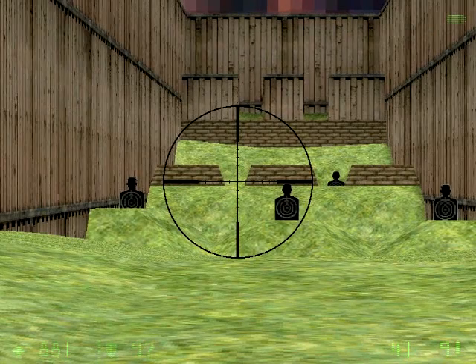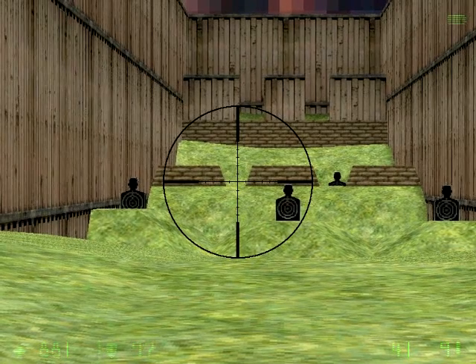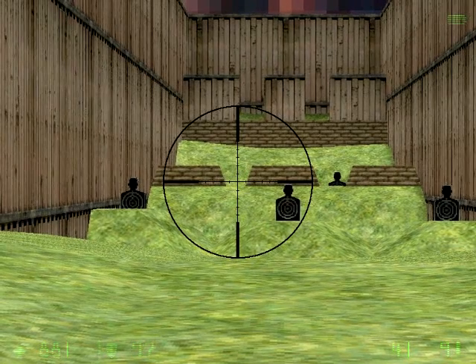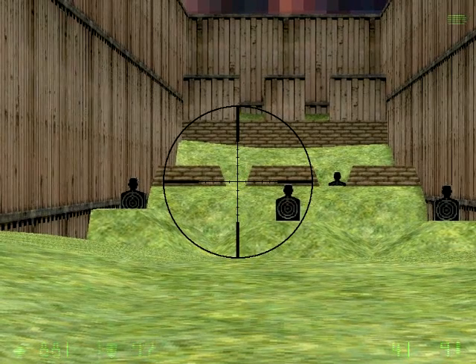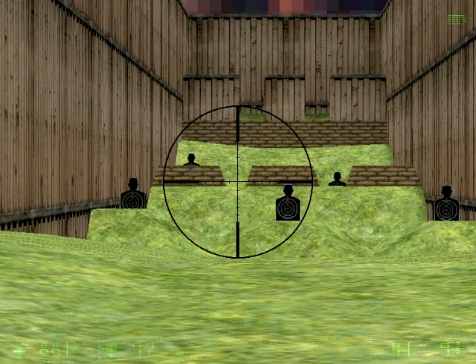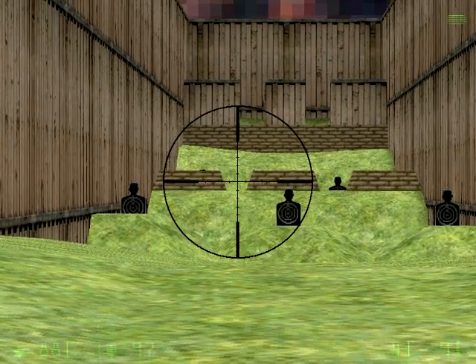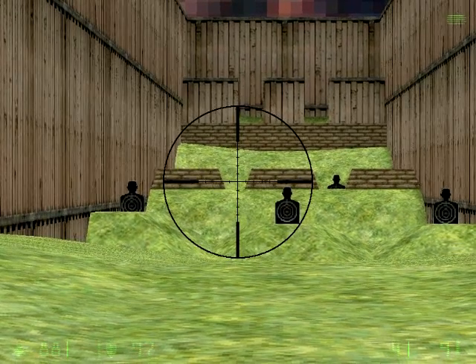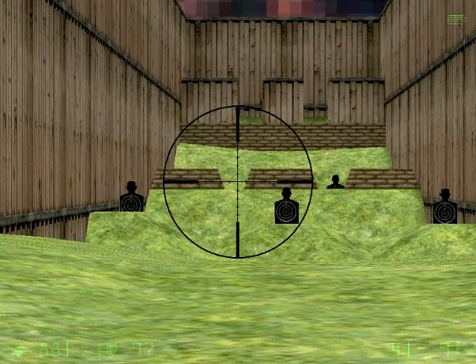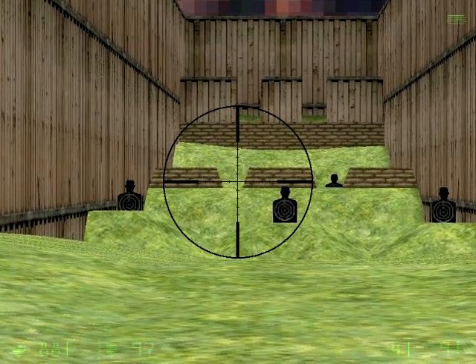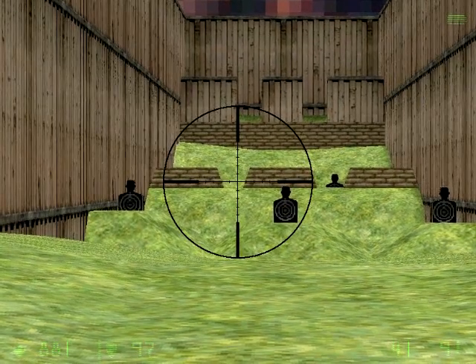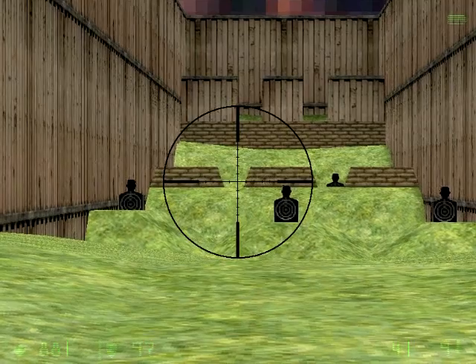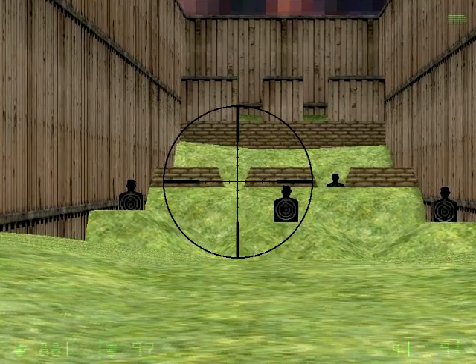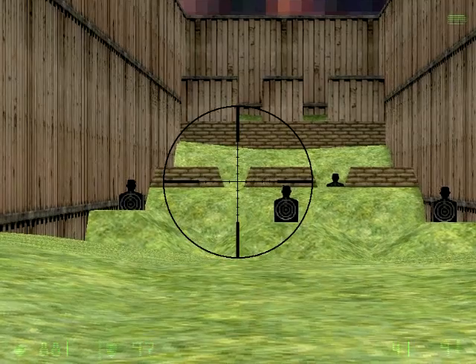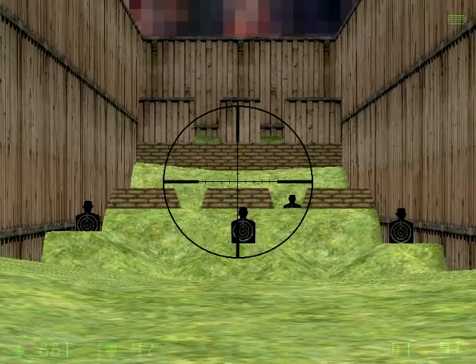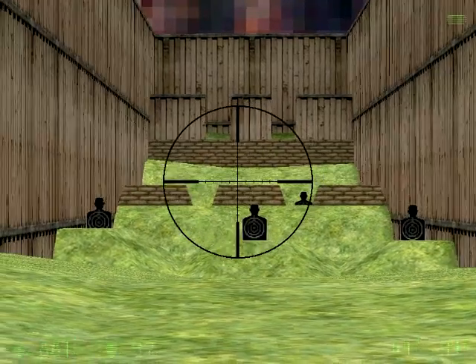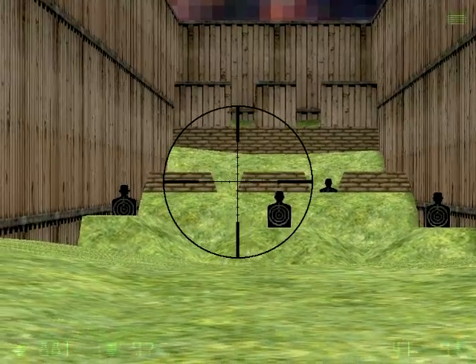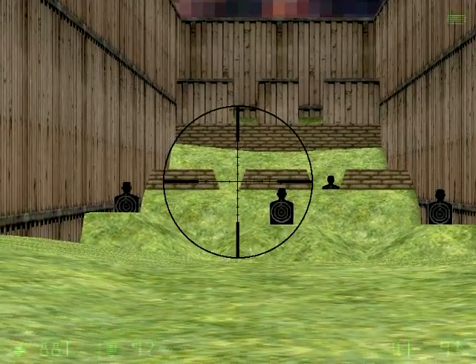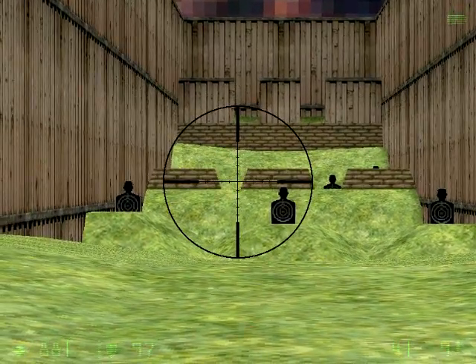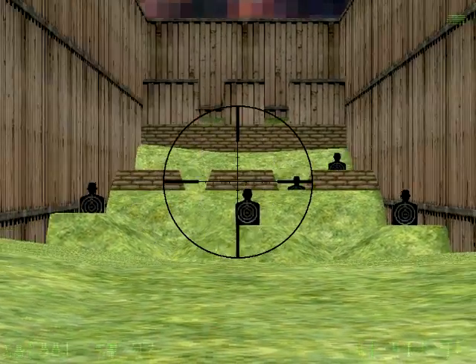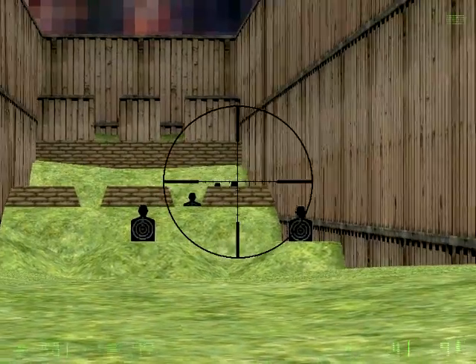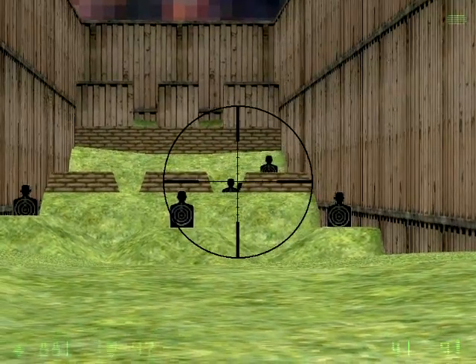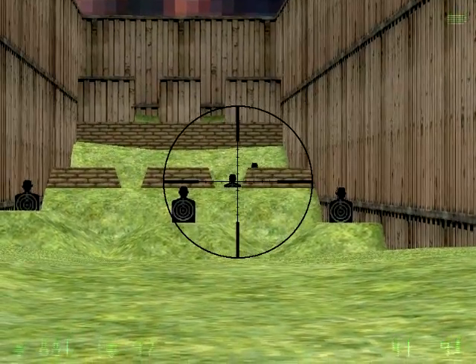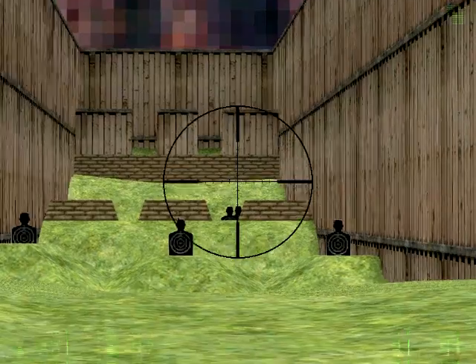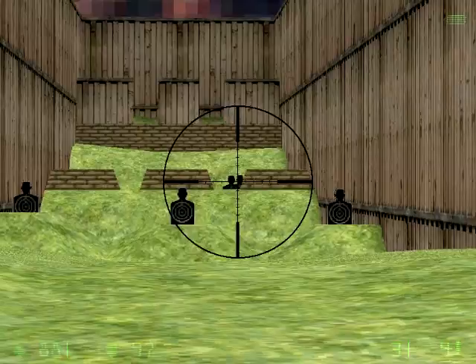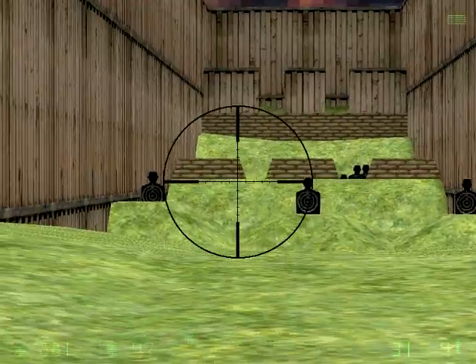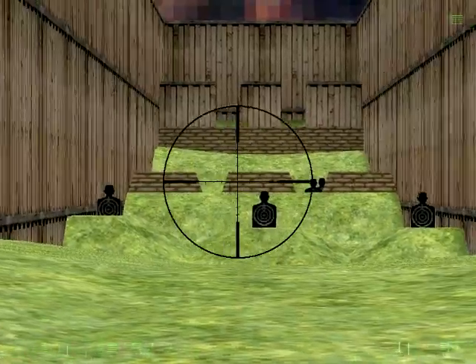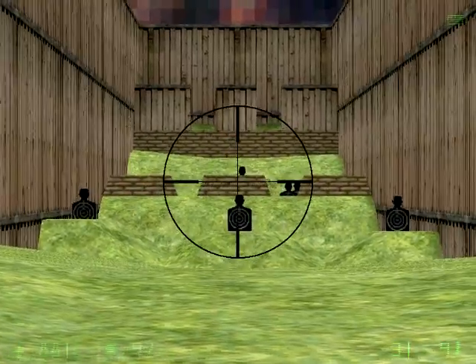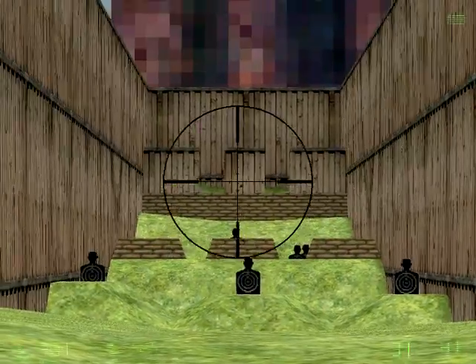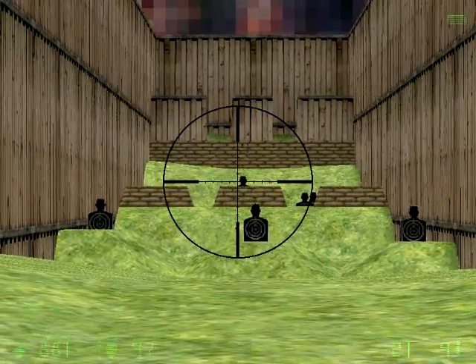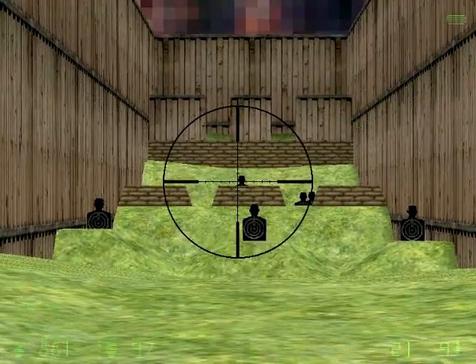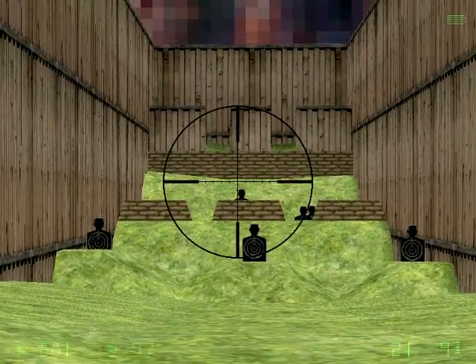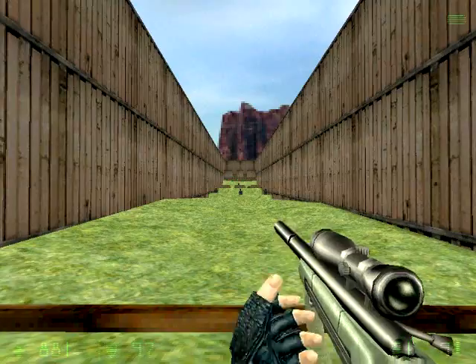Make sure to take careful aim, soldier! Patience is key for those crucial shots! Not bad! Not bad at all, soldier!